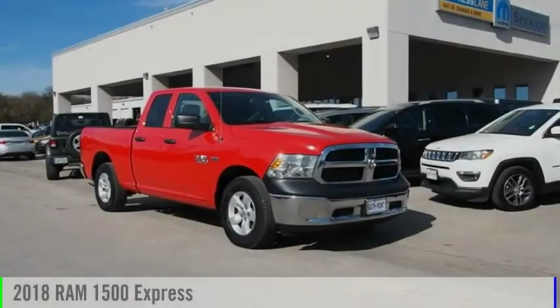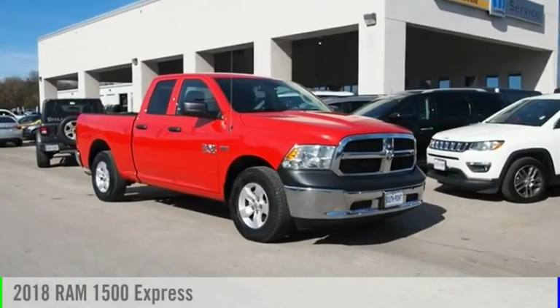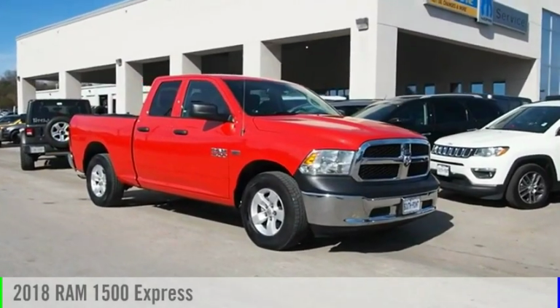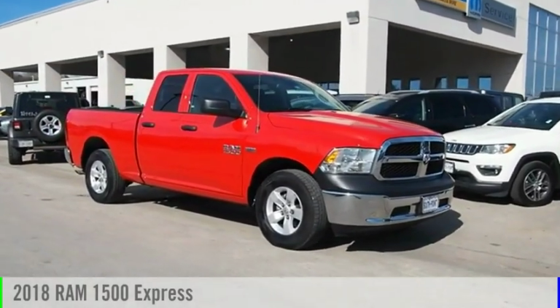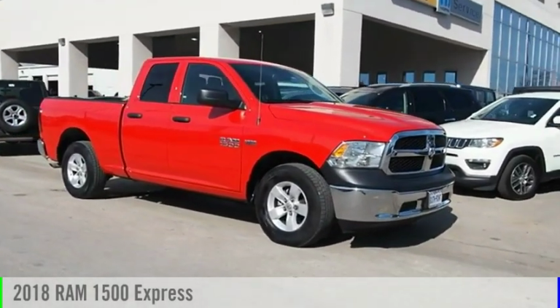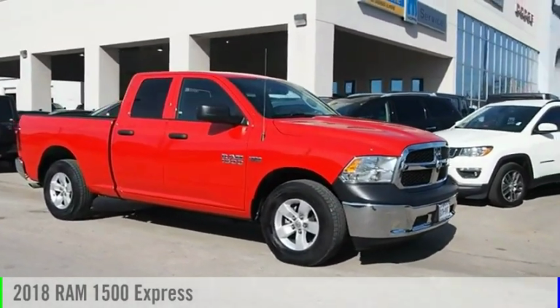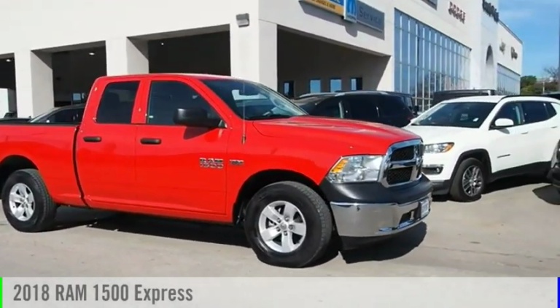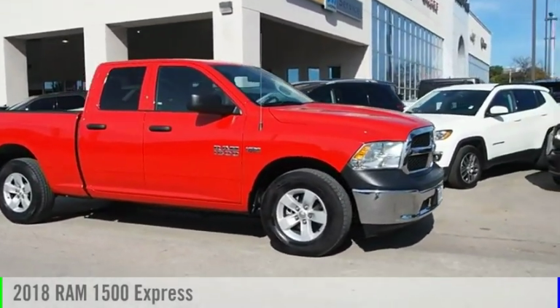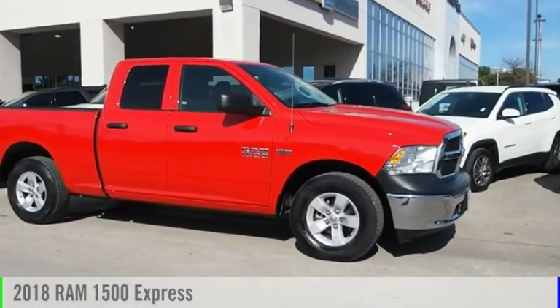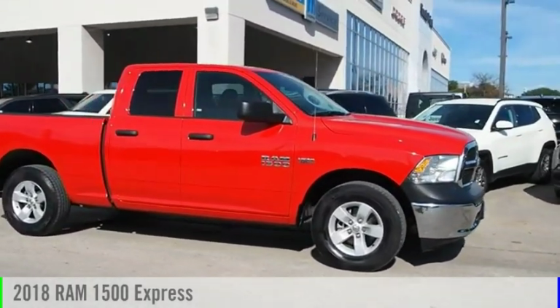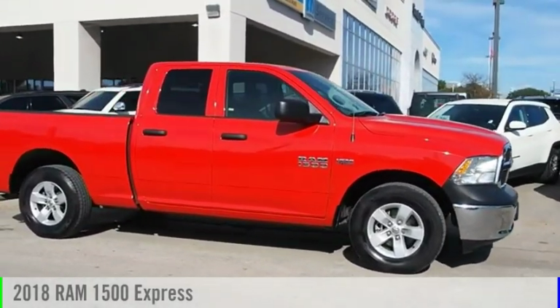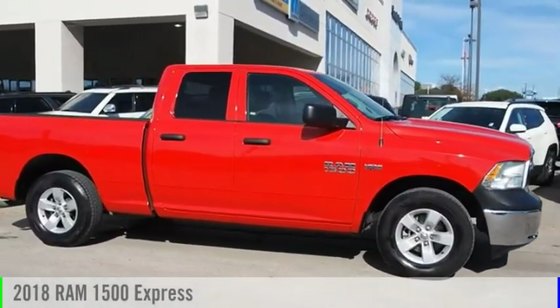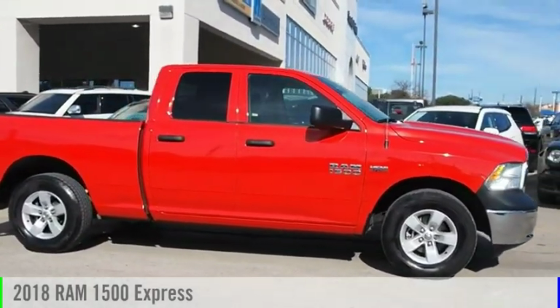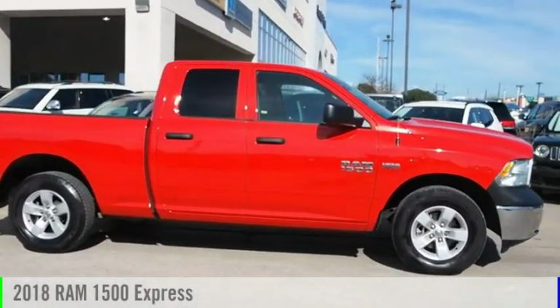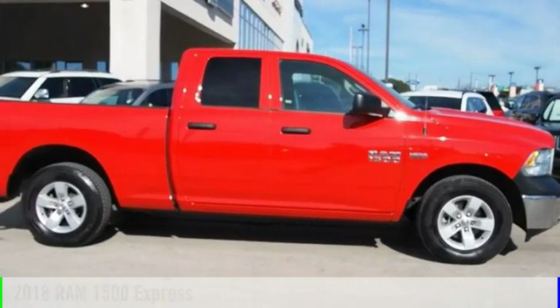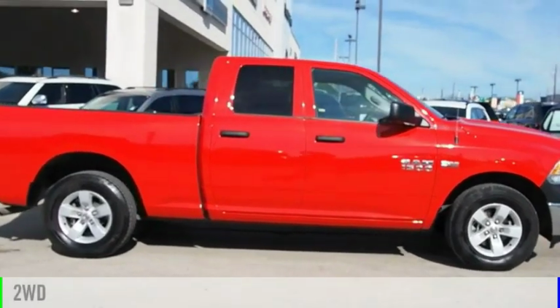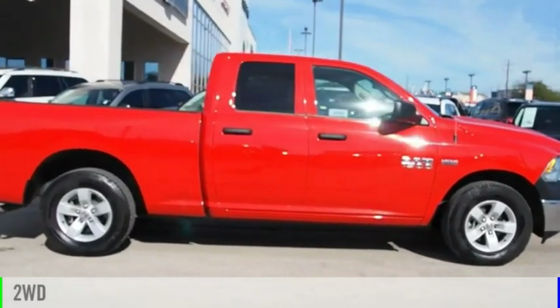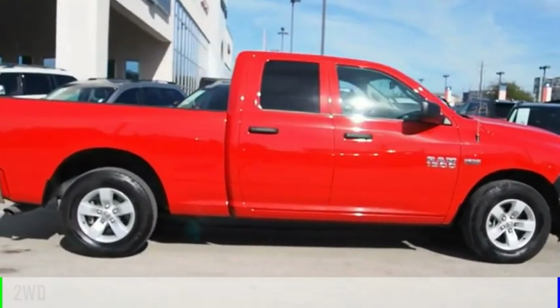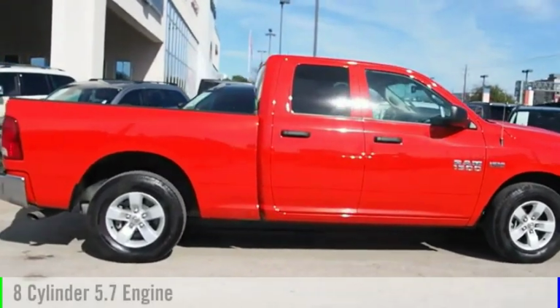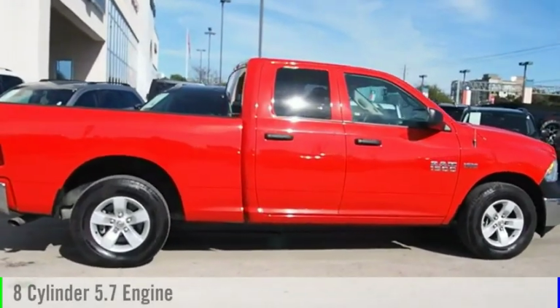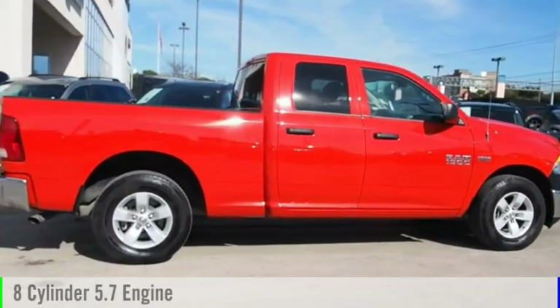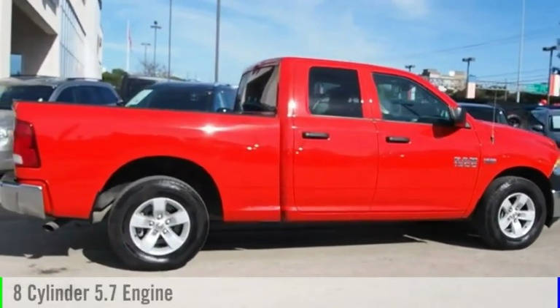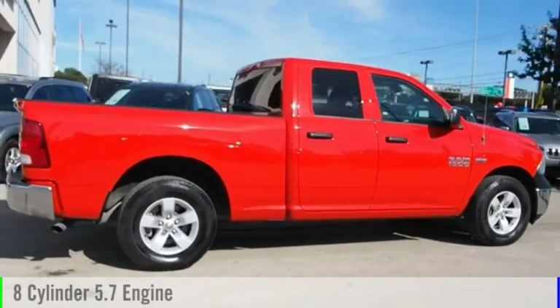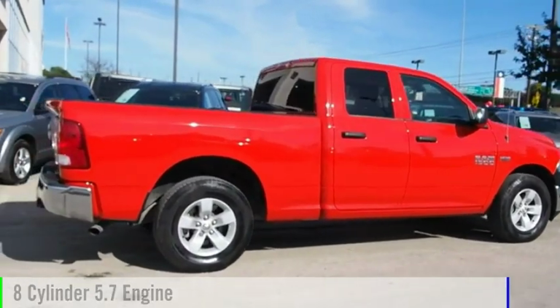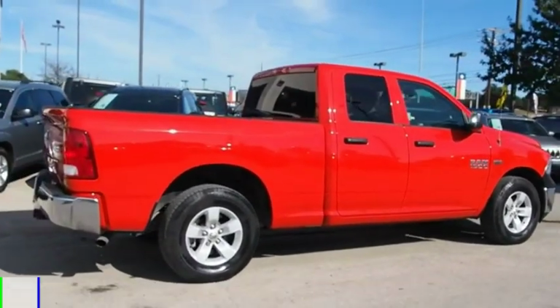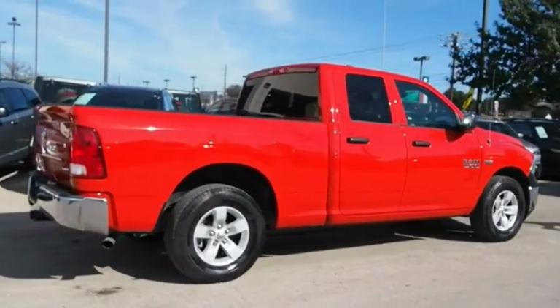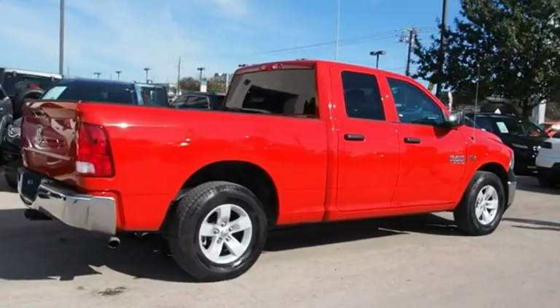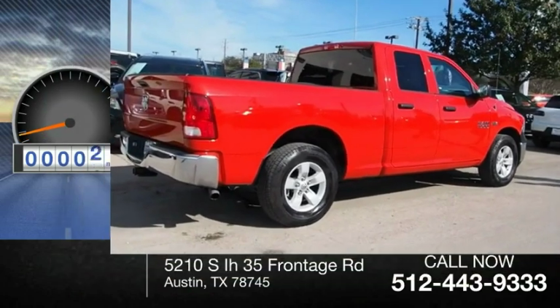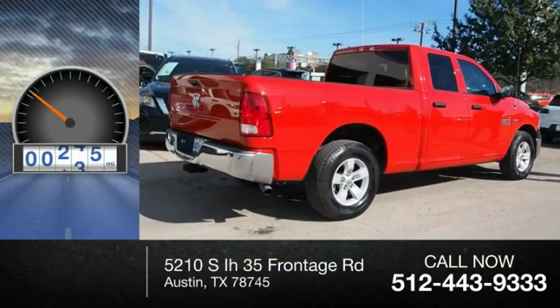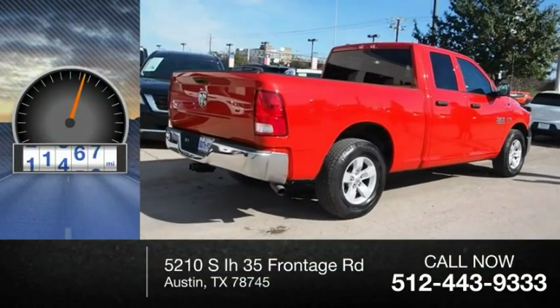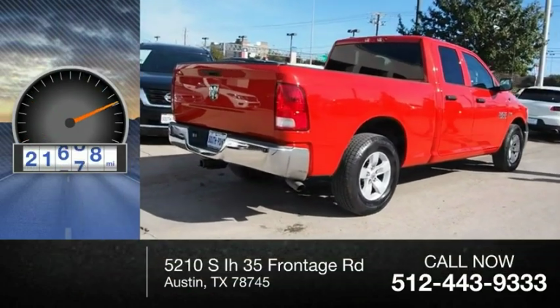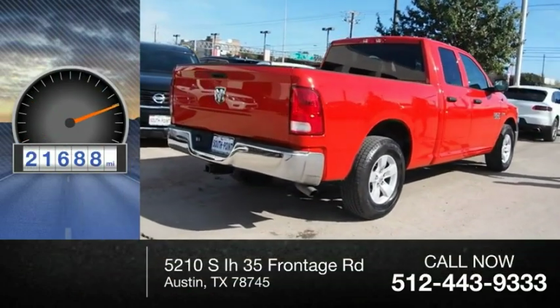We are pleased to show you the 2018 1500. This vehicle is powered by a two-wheel drive, eight-cylinder, 5.7-liter engine. This vehicle has less than 25,000 miles.